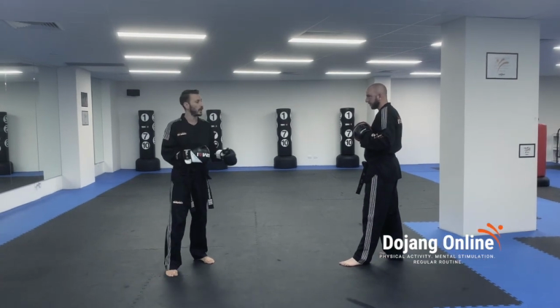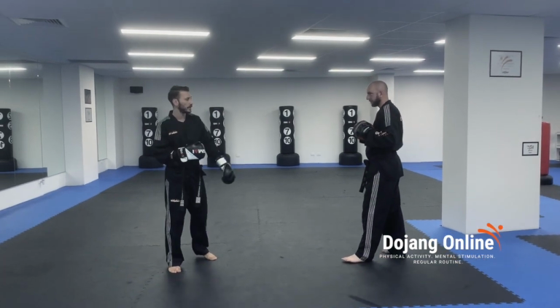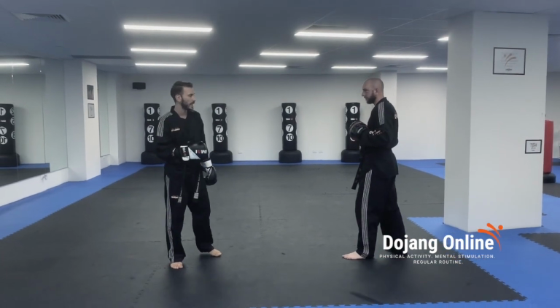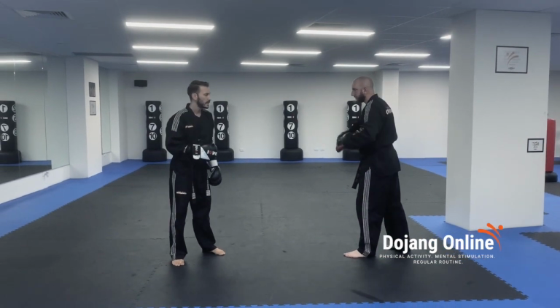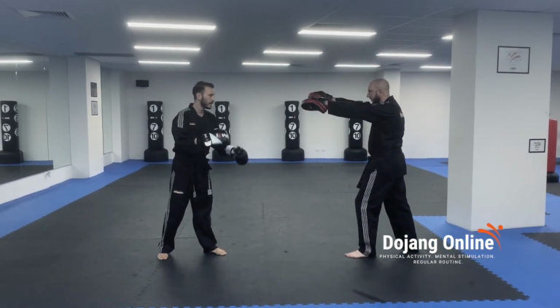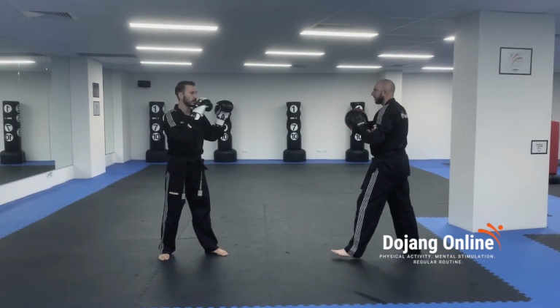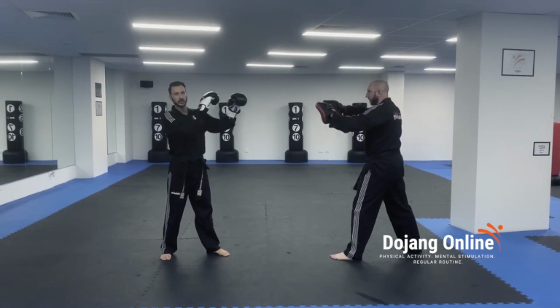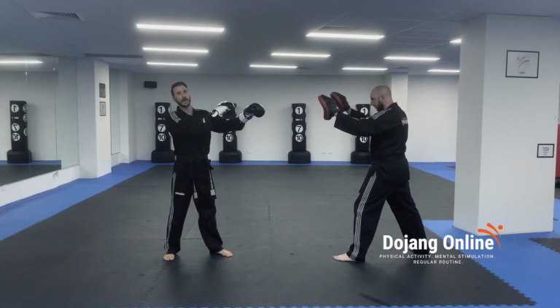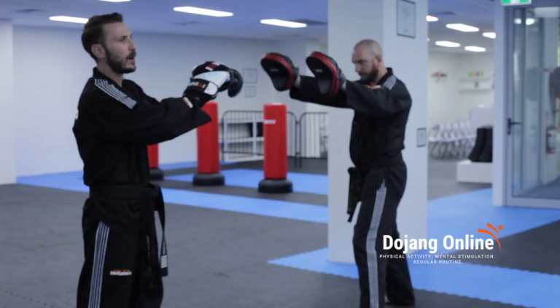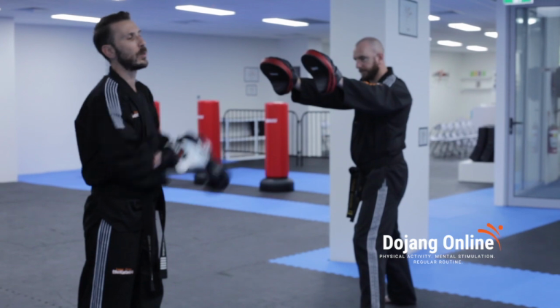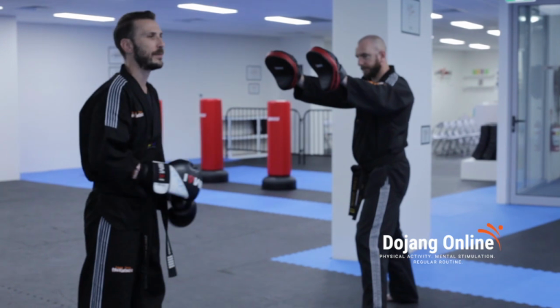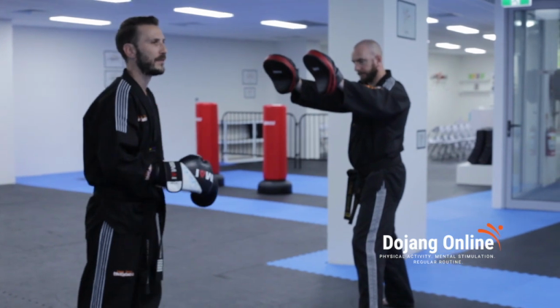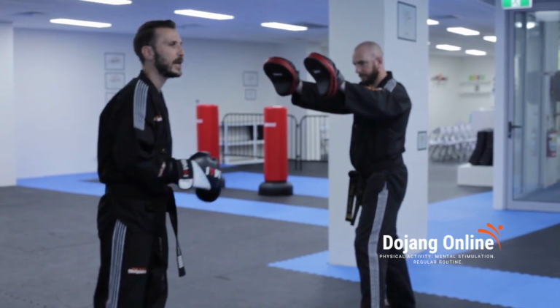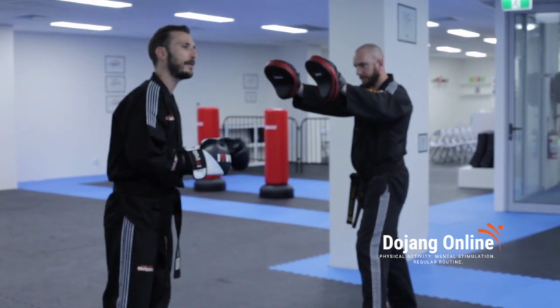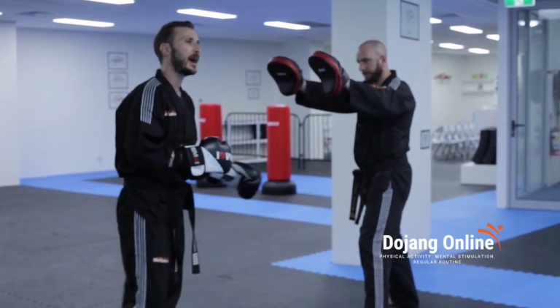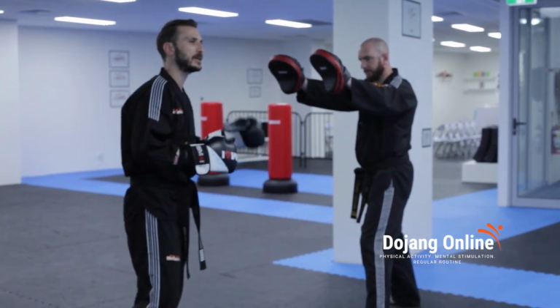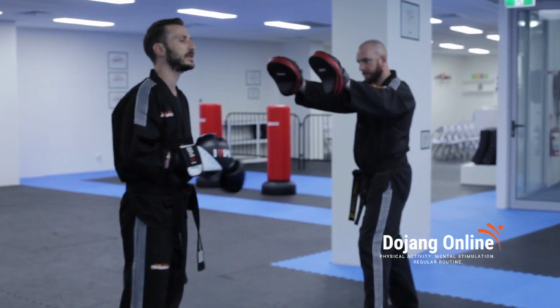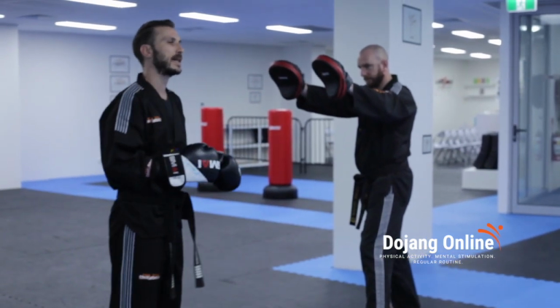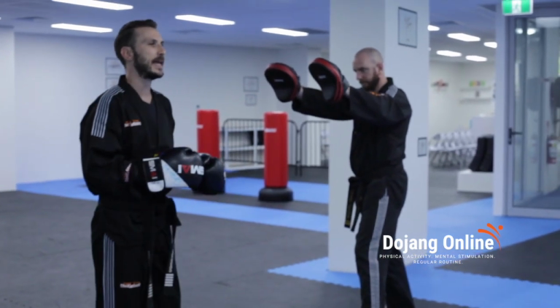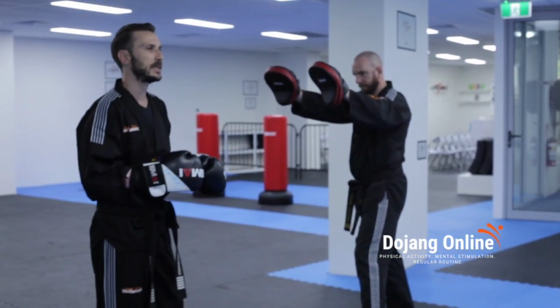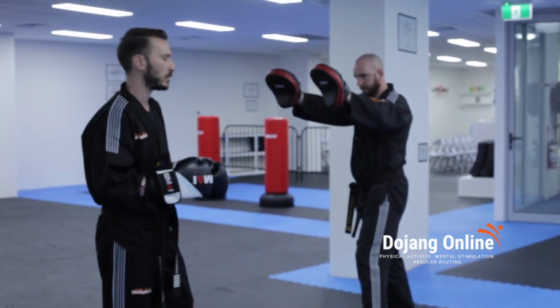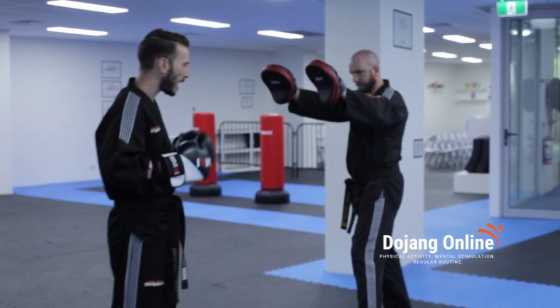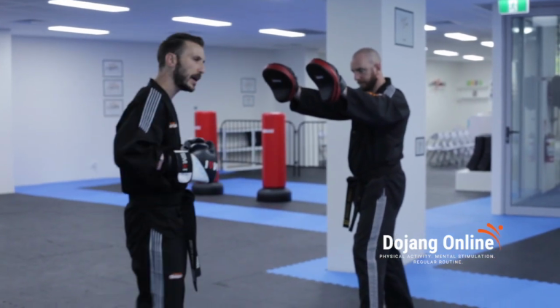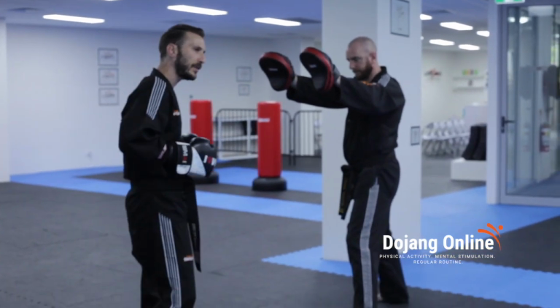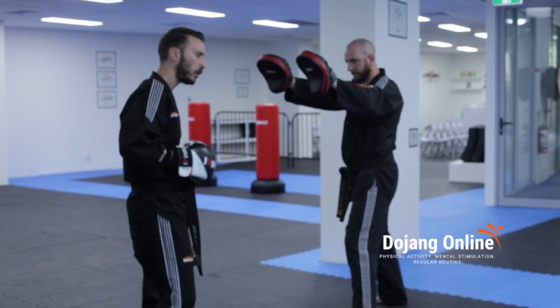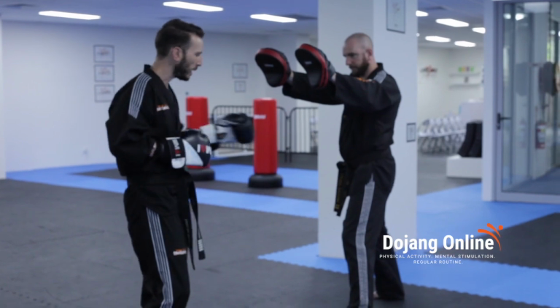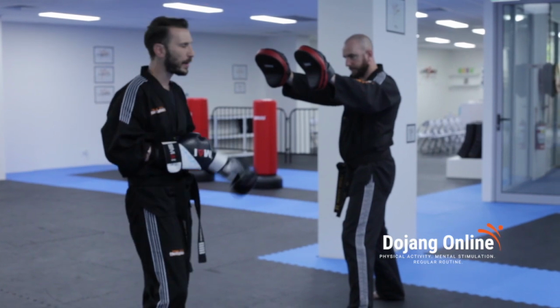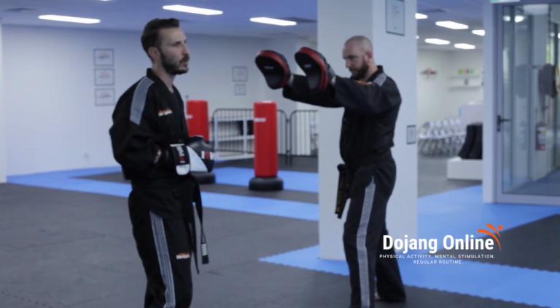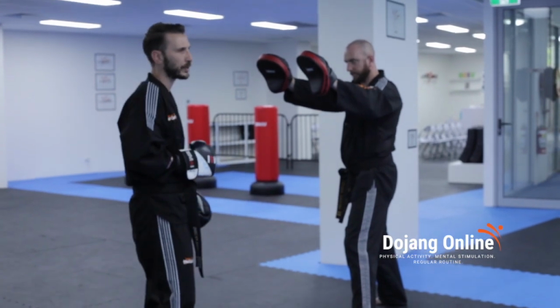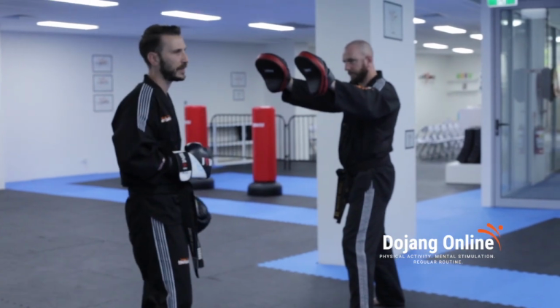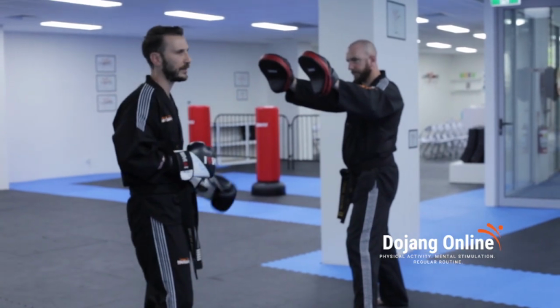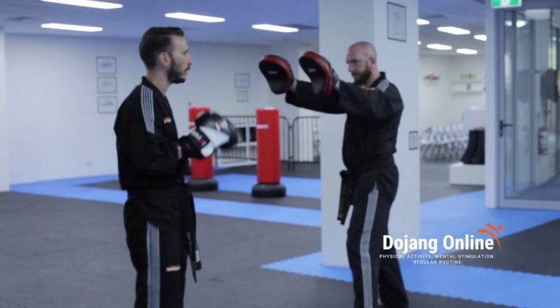When we're holding the pads, it's really important to stretch them outwards away from our face, and my partner is always in the same stance as me. So if I have my left leg forward, my partner will also have their left leg forward.